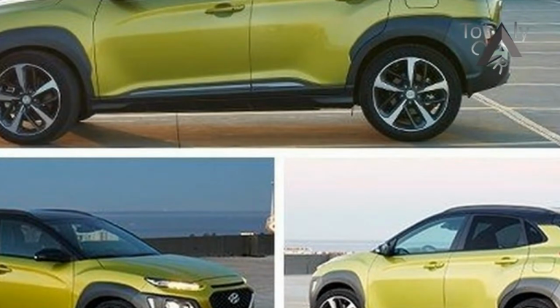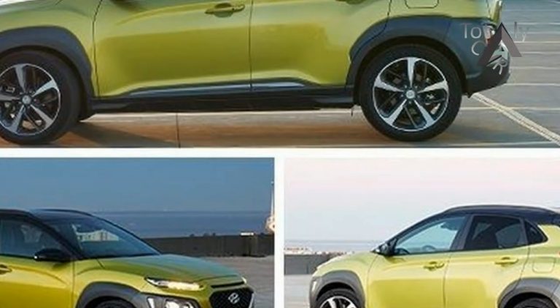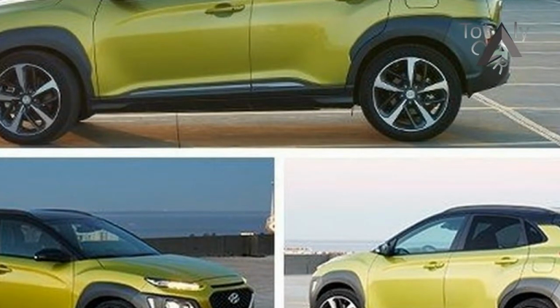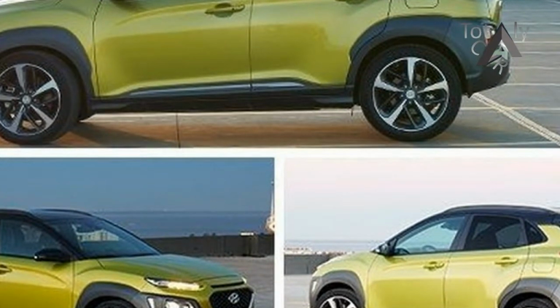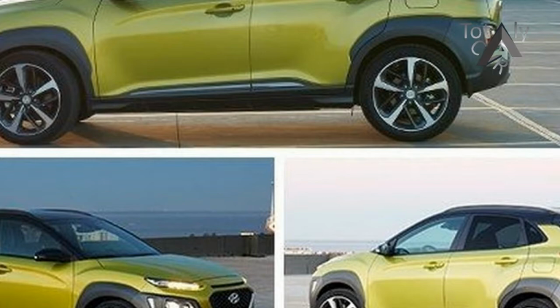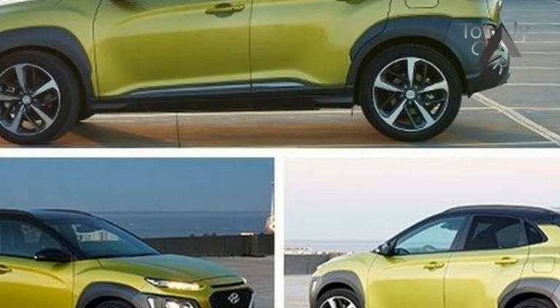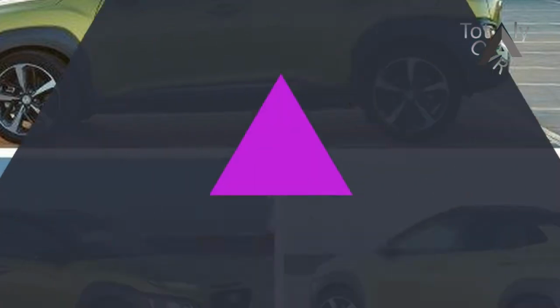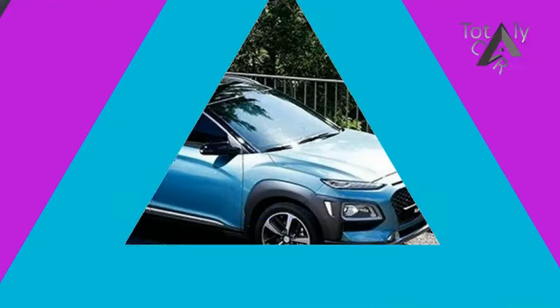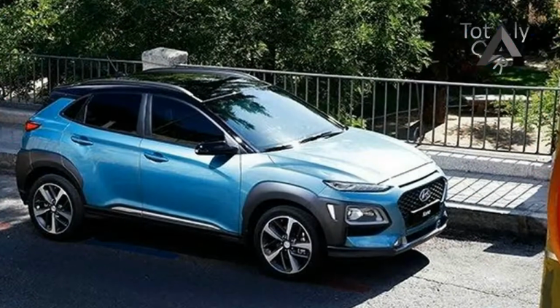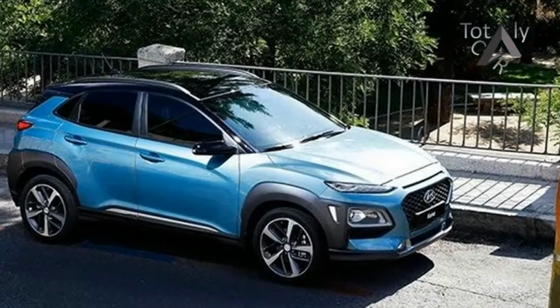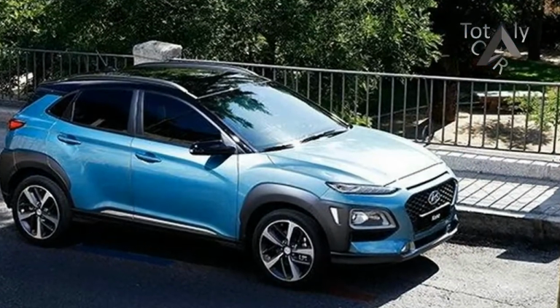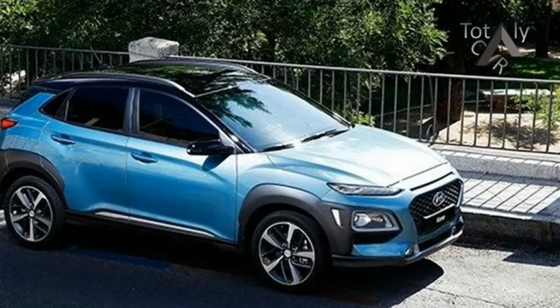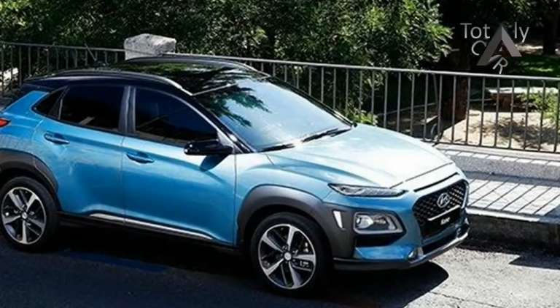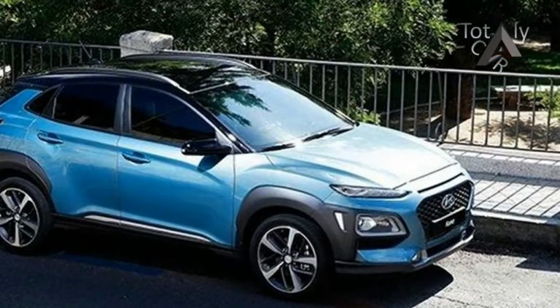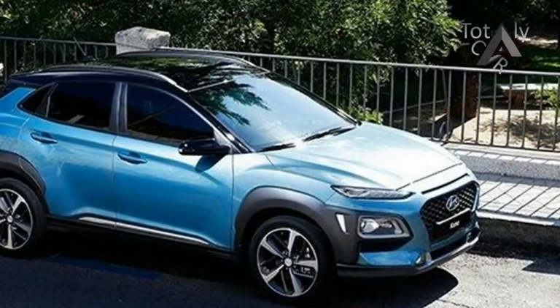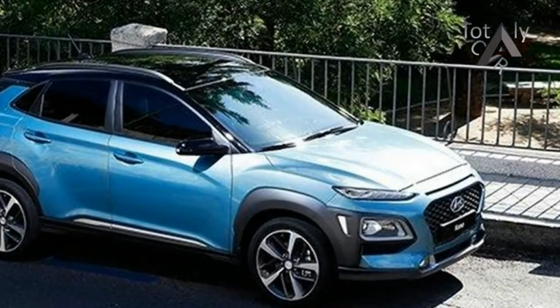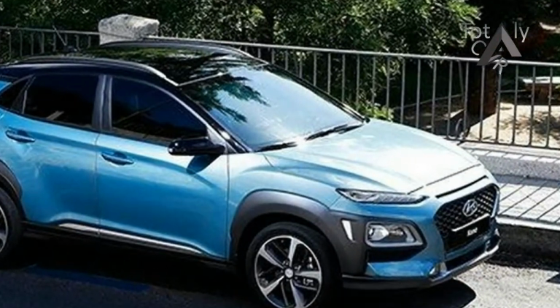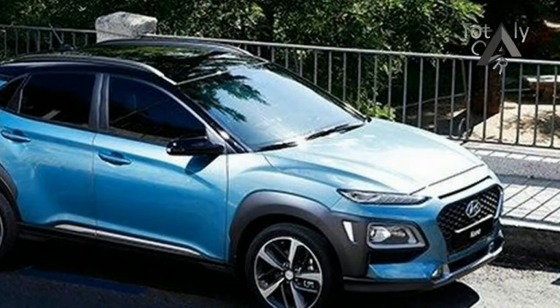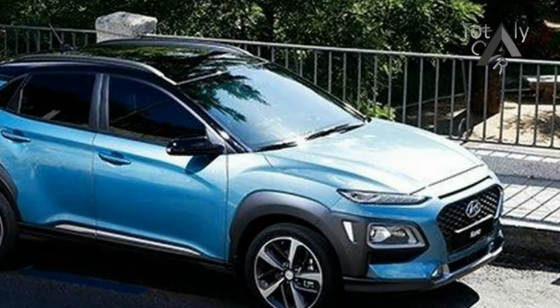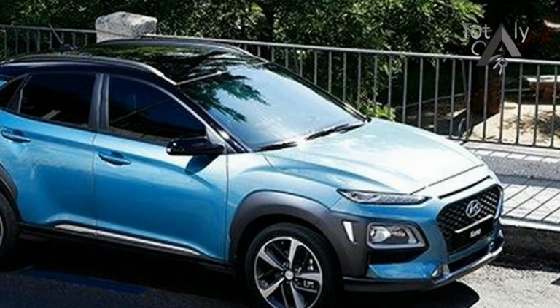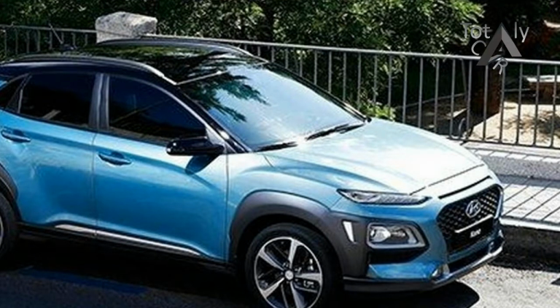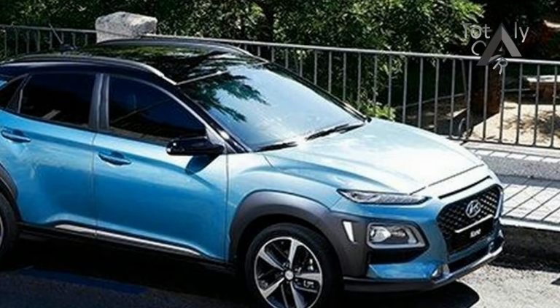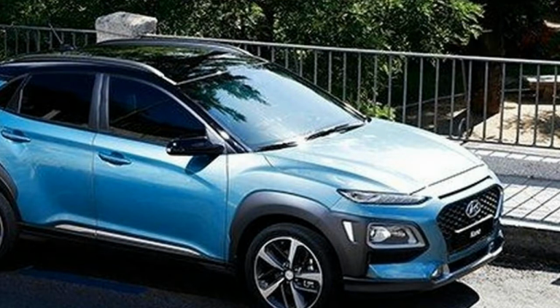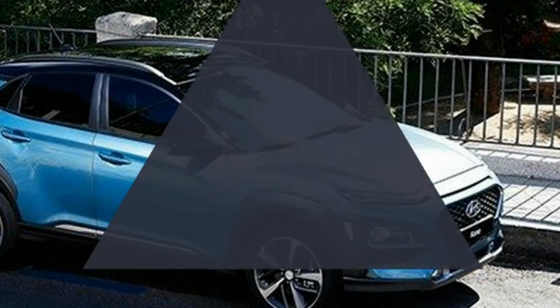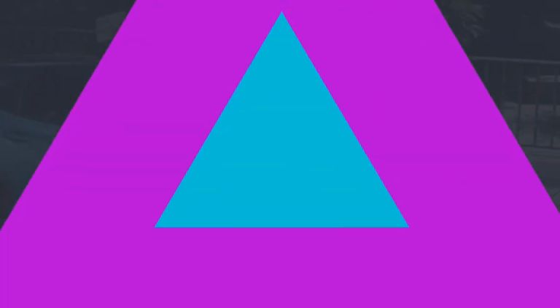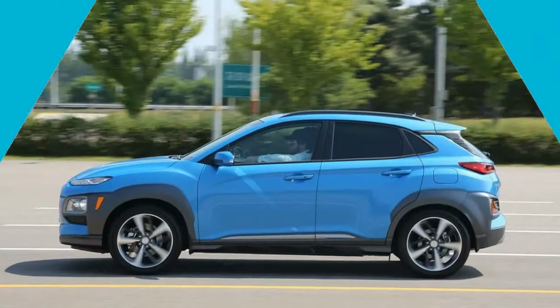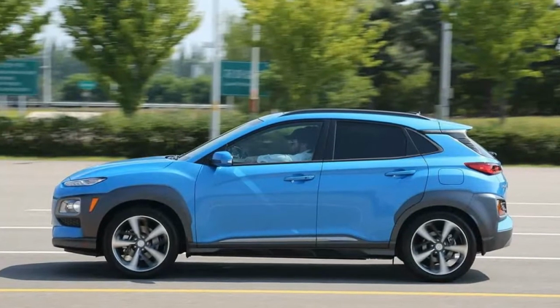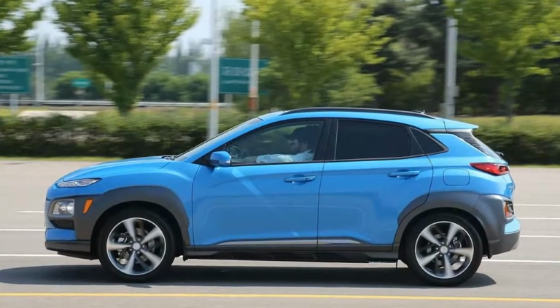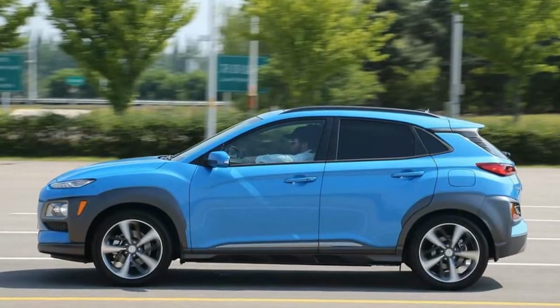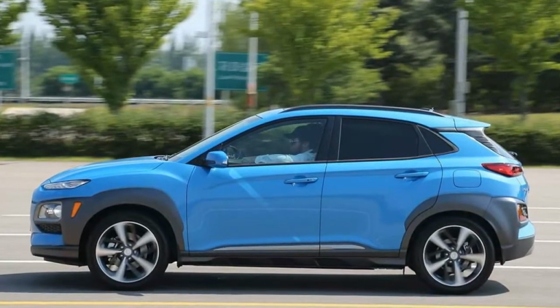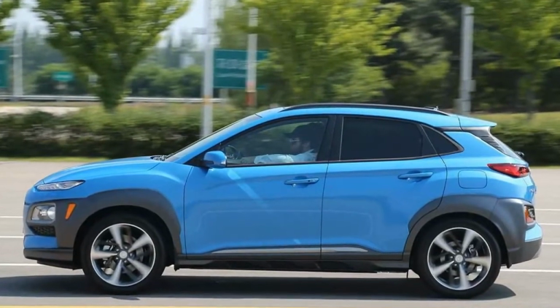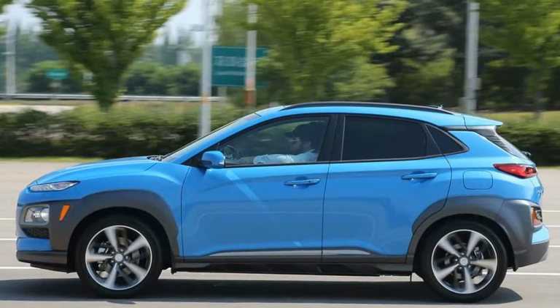A segment comparison test won't happen for some time, but the 2017 Los Angeles Auto Show gave us some time to take a look at the 2018 Kona and 2018 Eclipse Cross up close and personal.